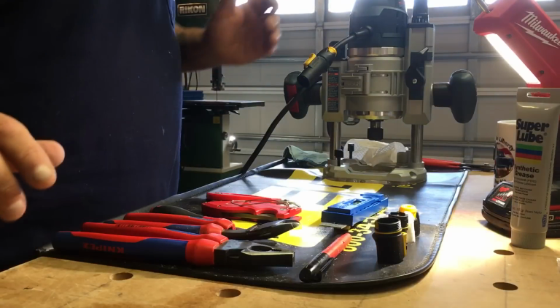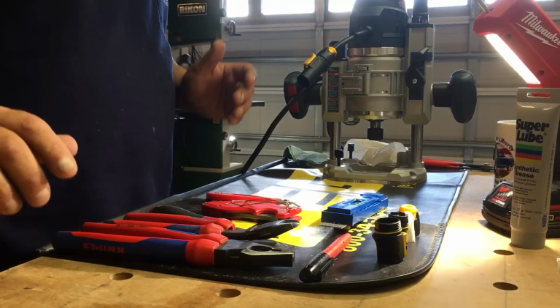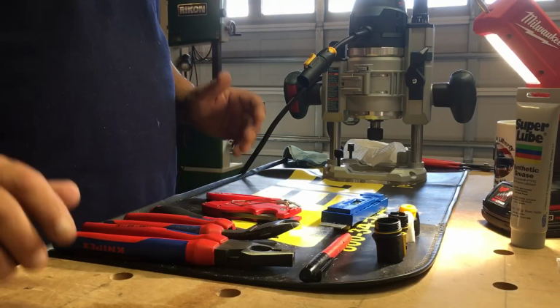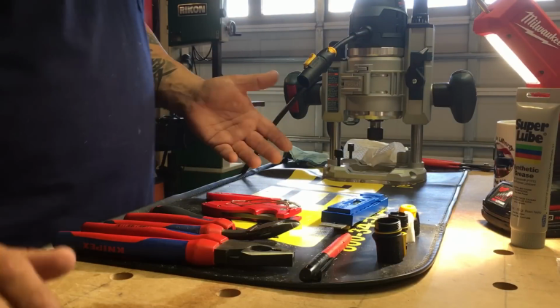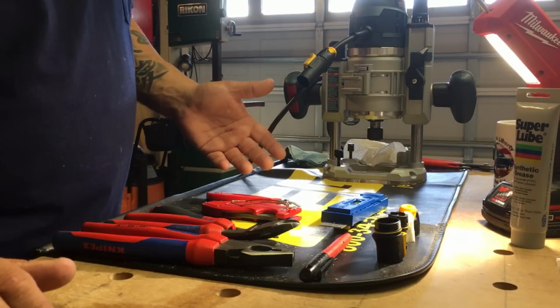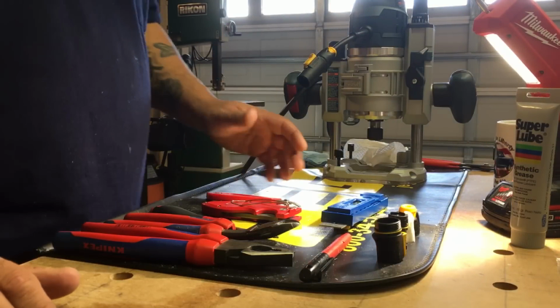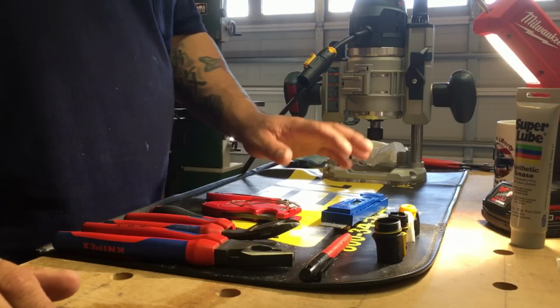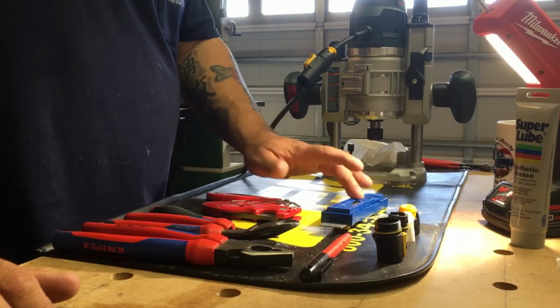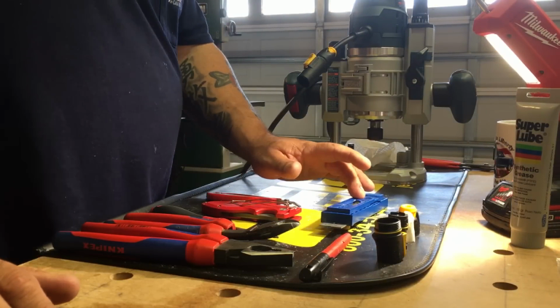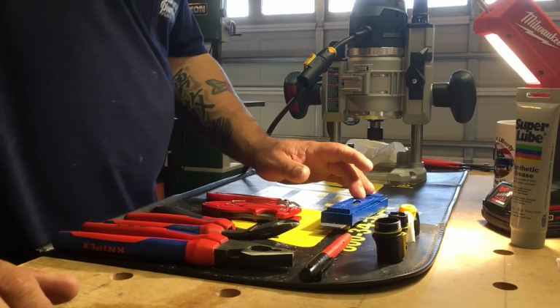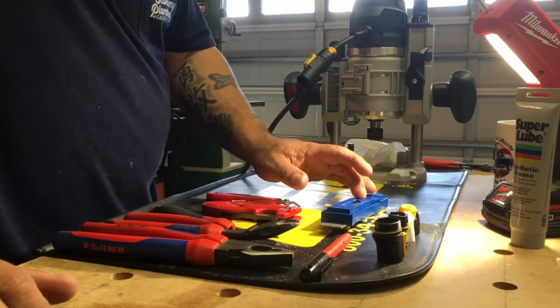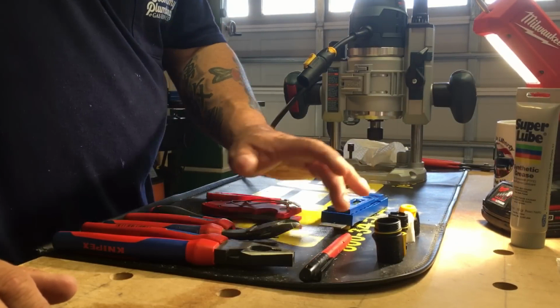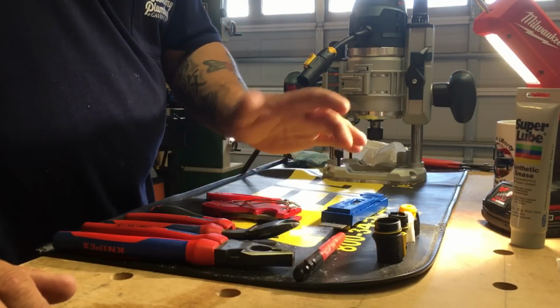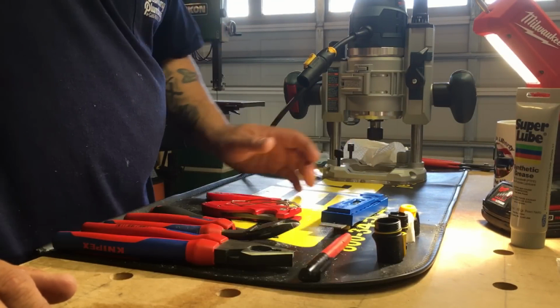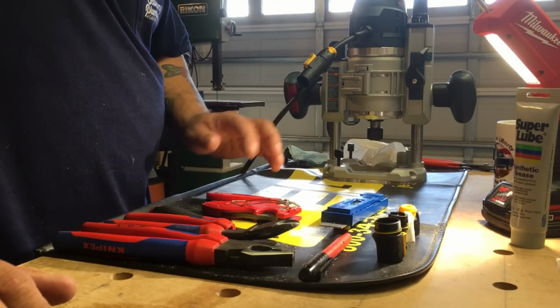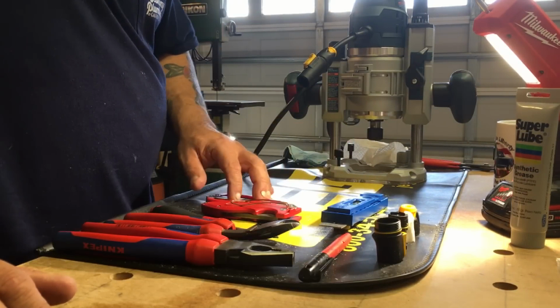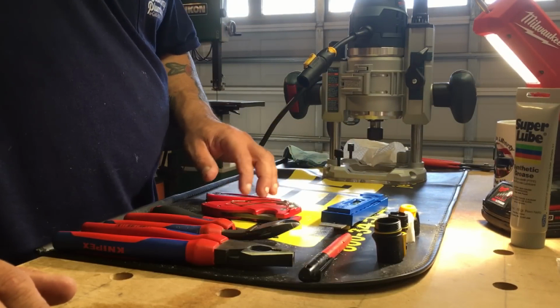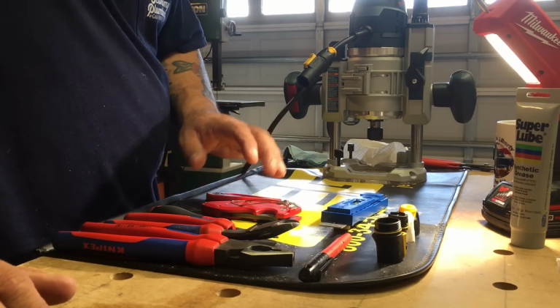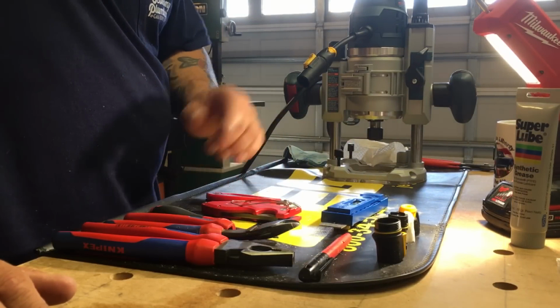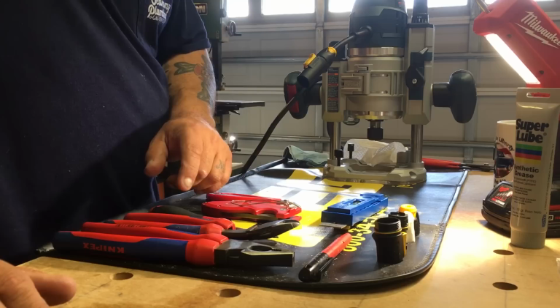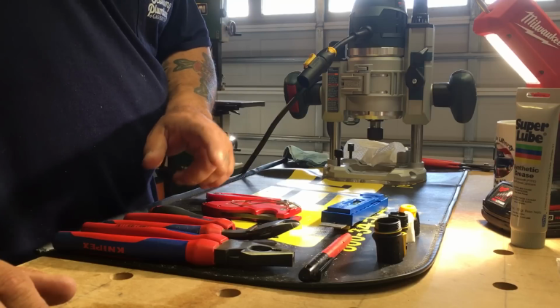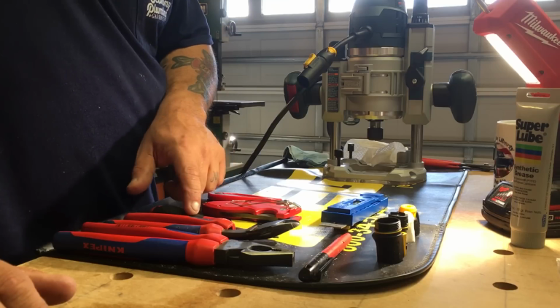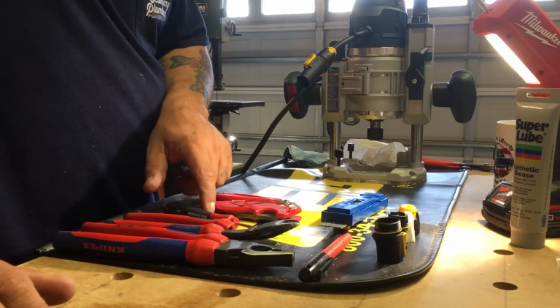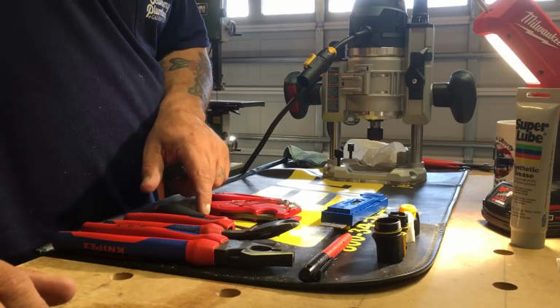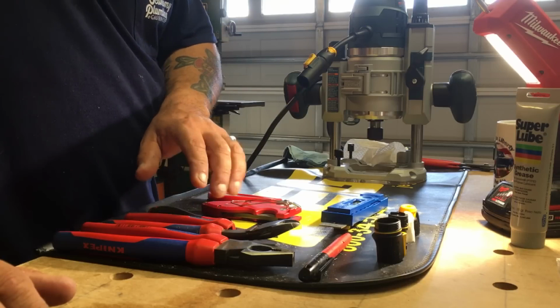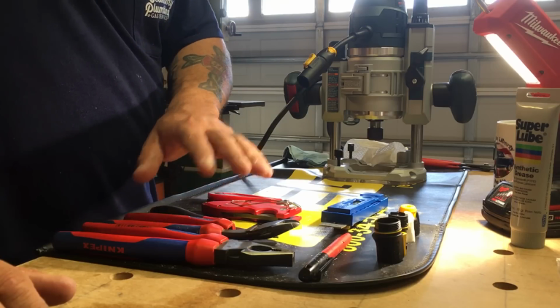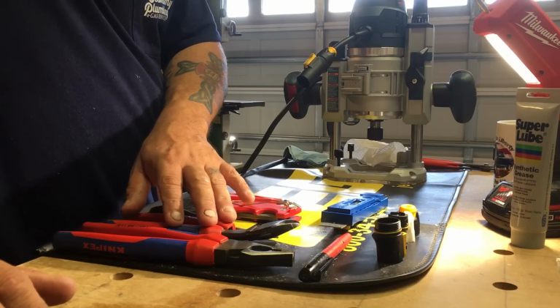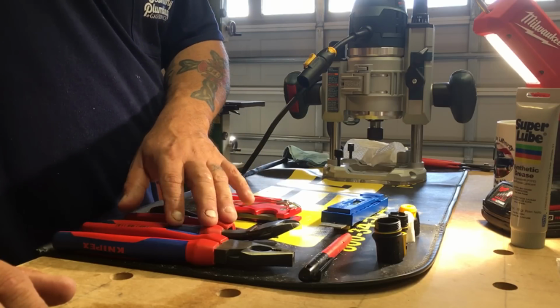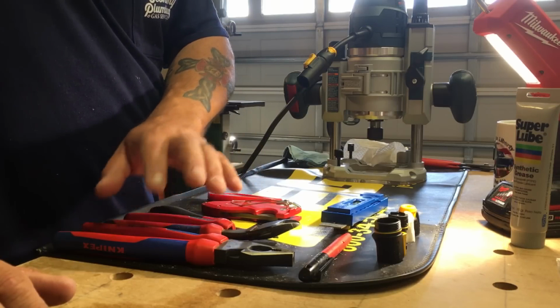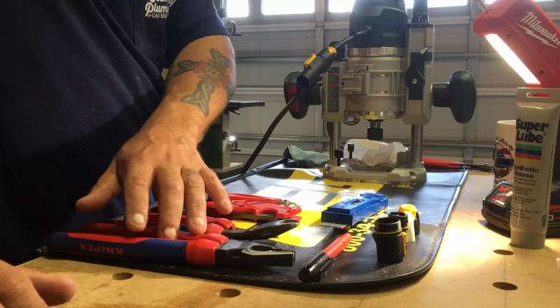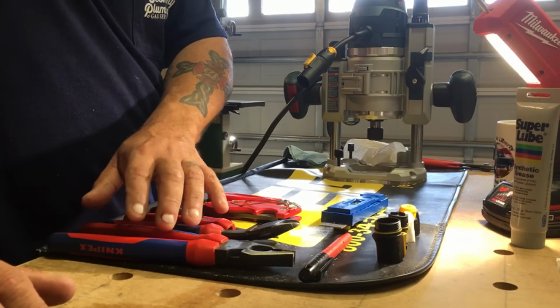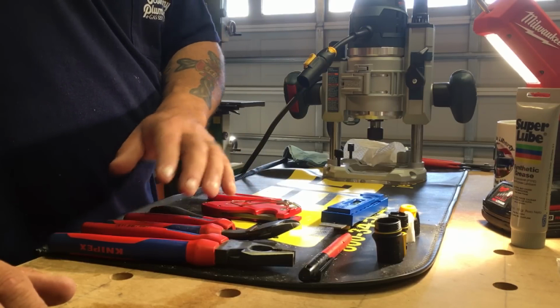The tools that you're going to need are a ruler, a marker, wire strippers, a knife, a T8 screwdriver, a pair of dykes, and a pair of cutters.